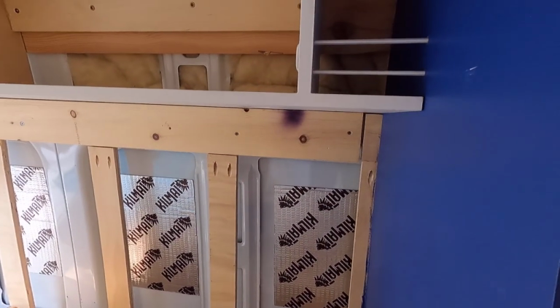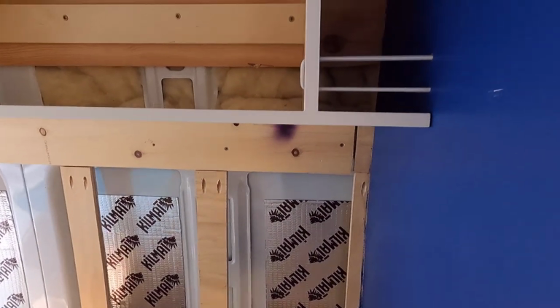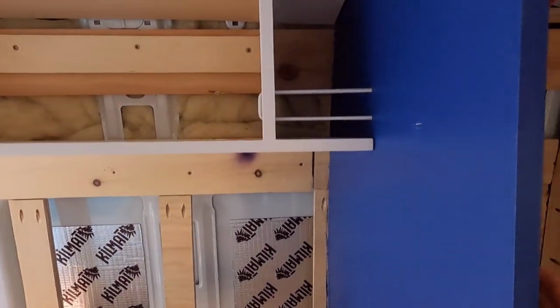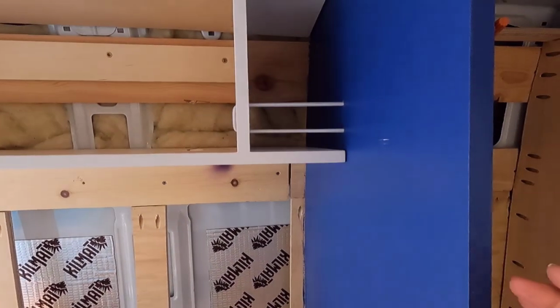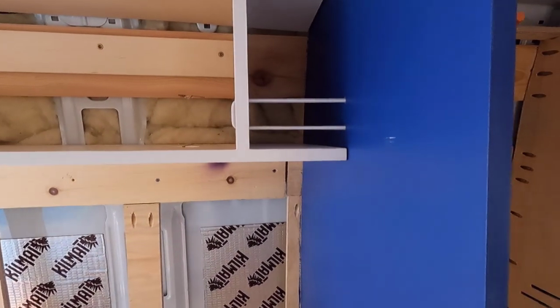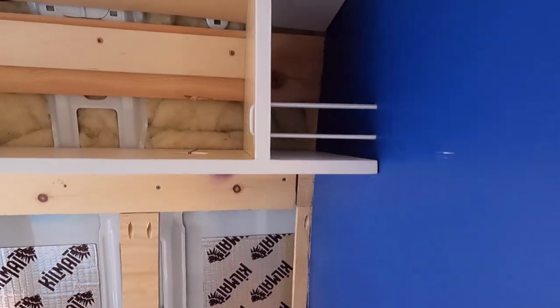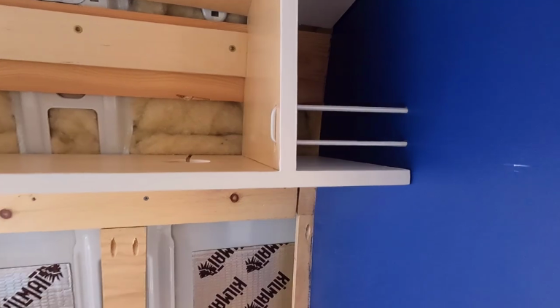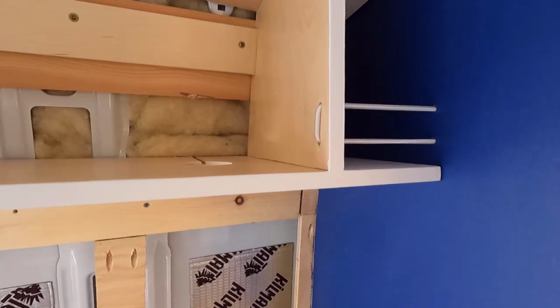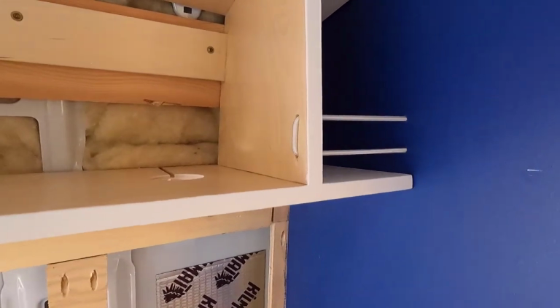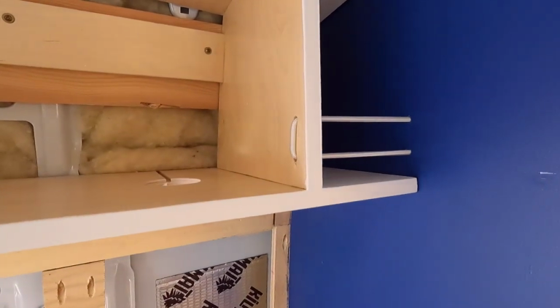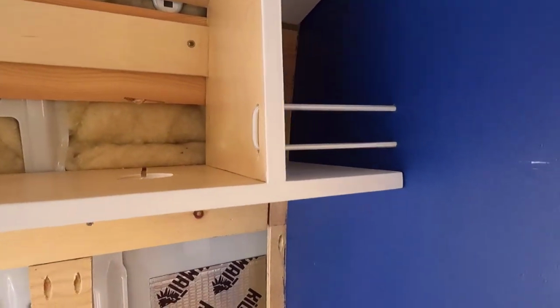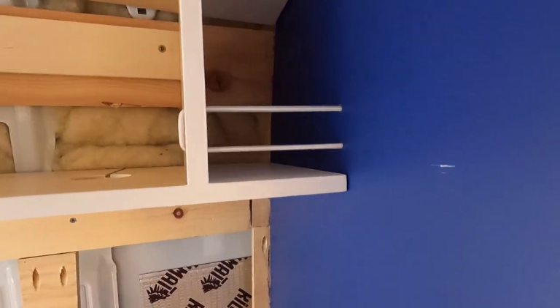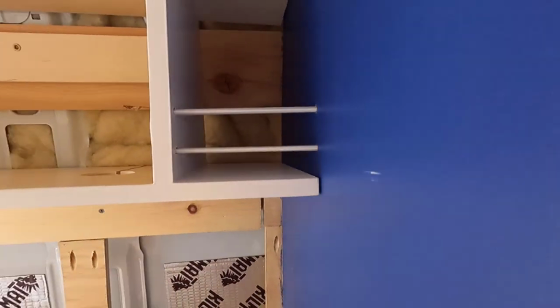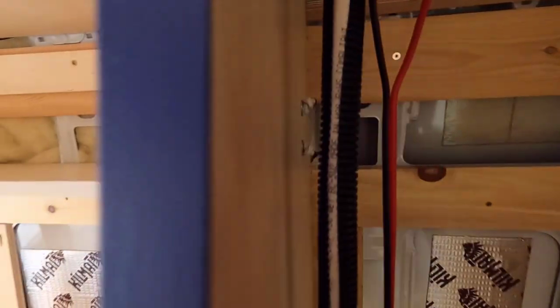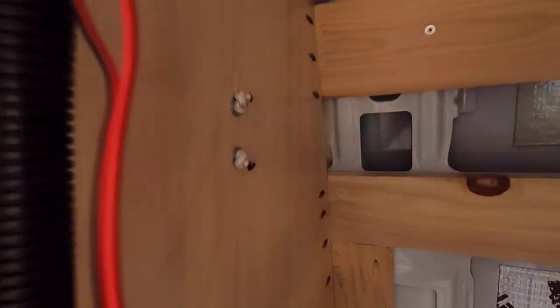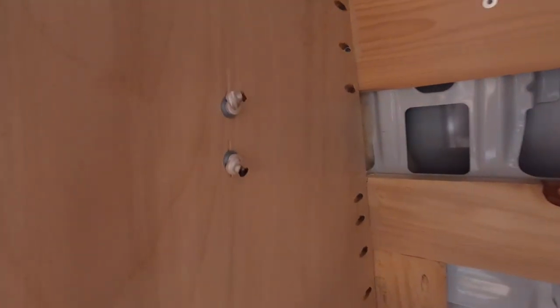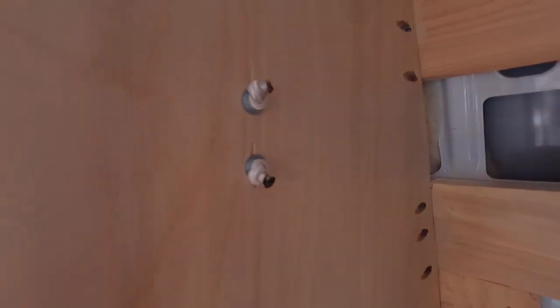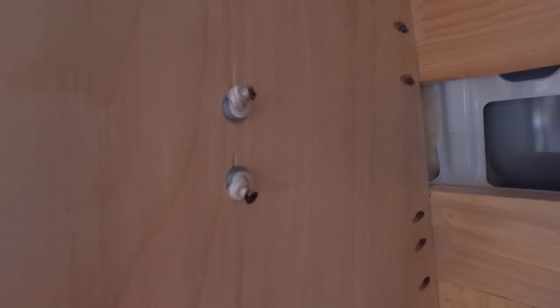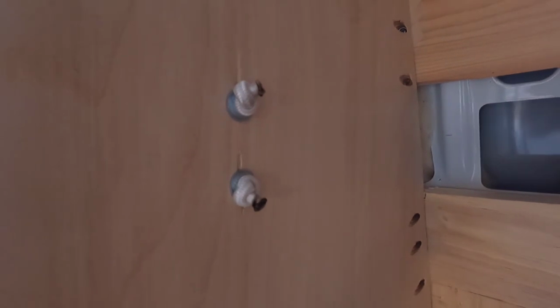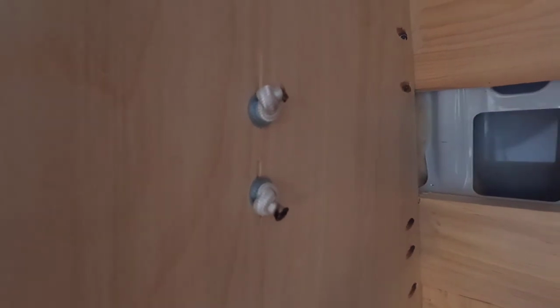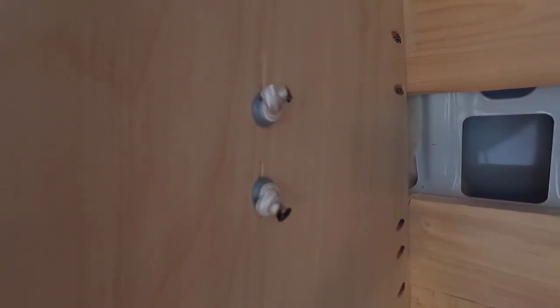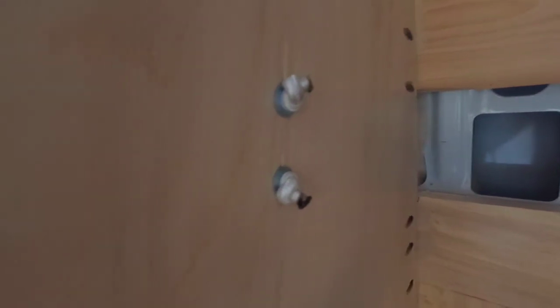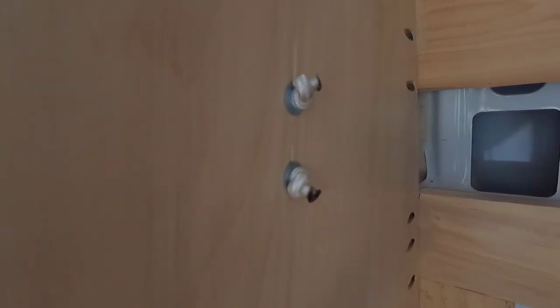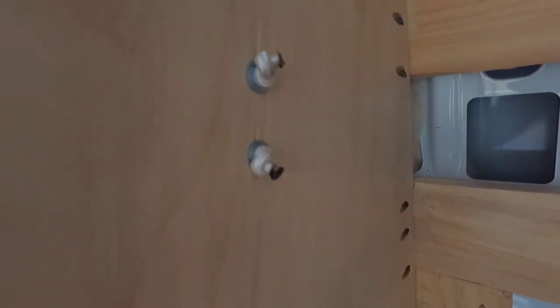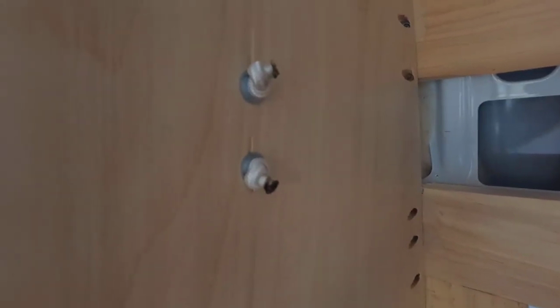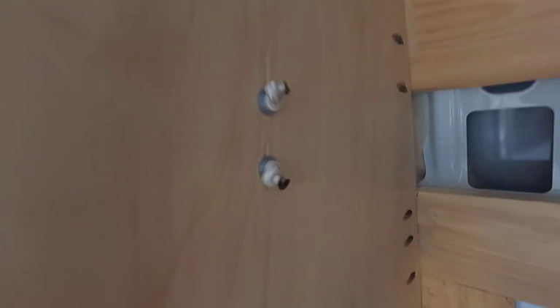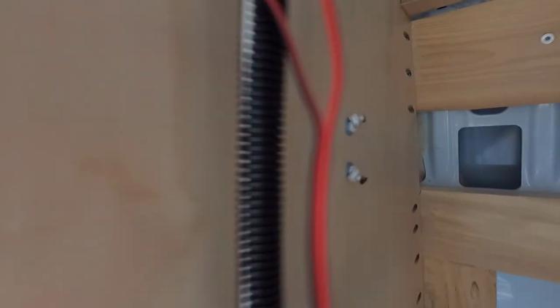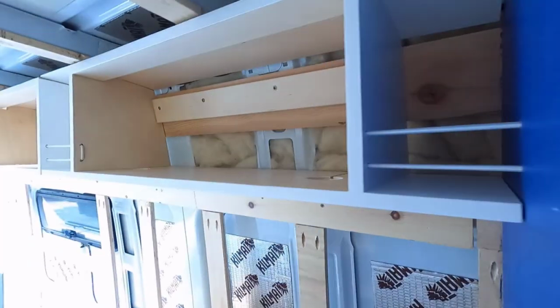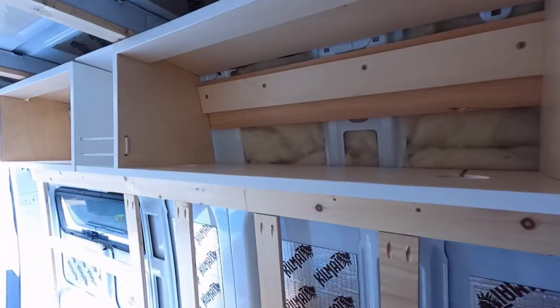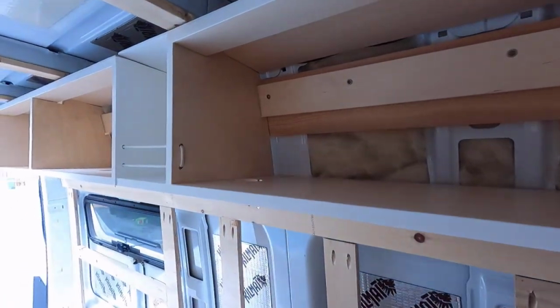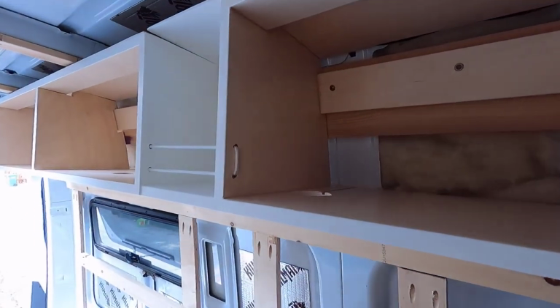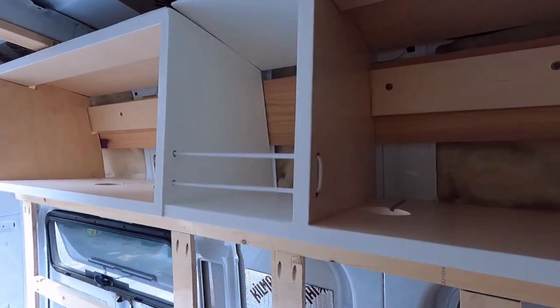I also put bungee cords on the inside, so you can just put them through your cabinets and then tie them off on the other side. Same thing — just the washer and then cauterize the ends.